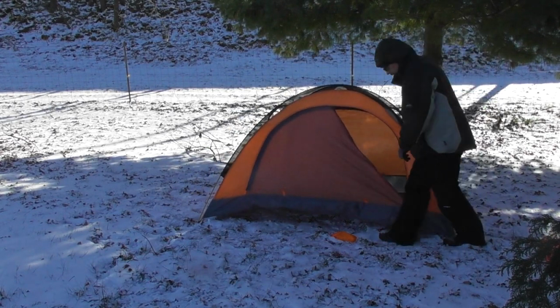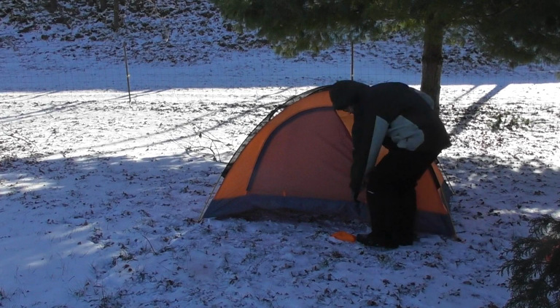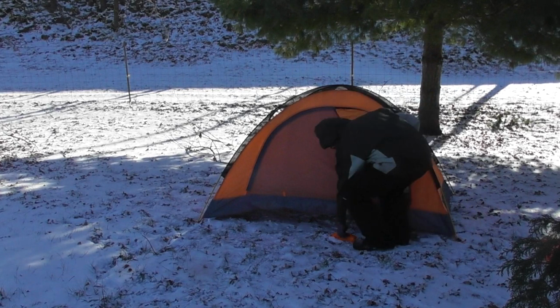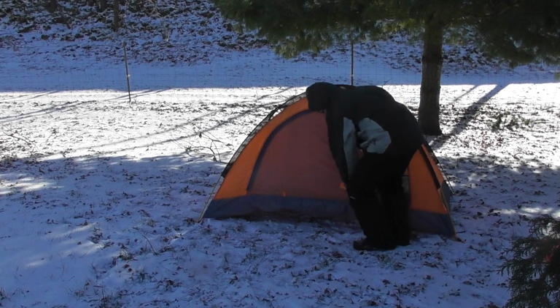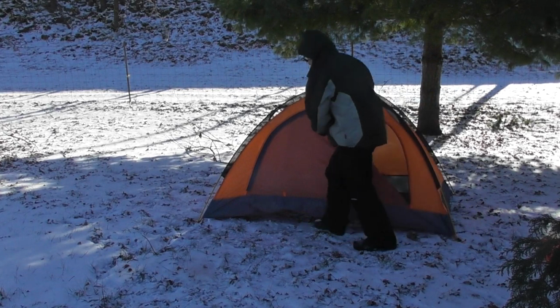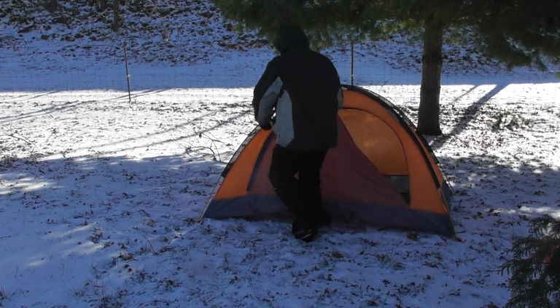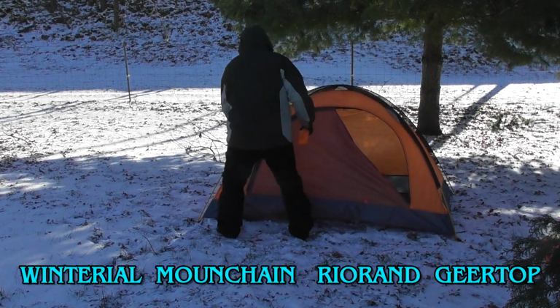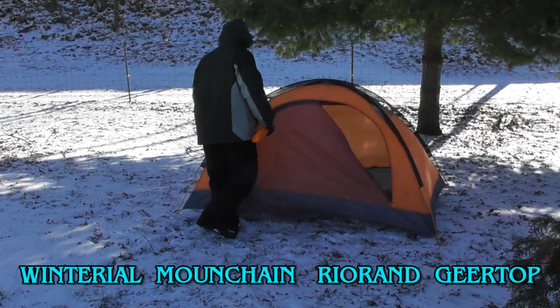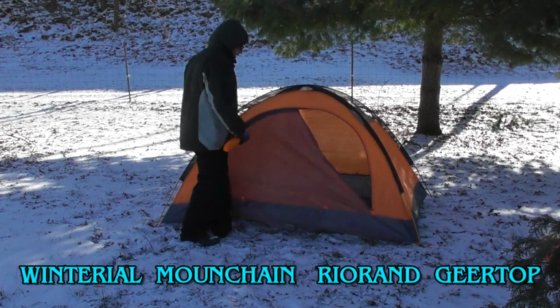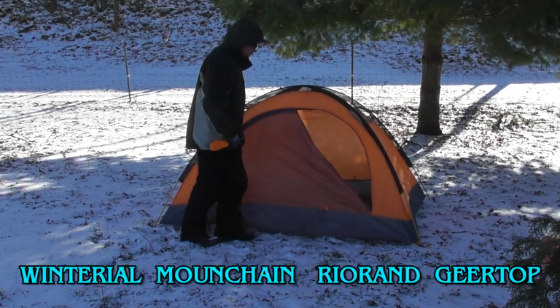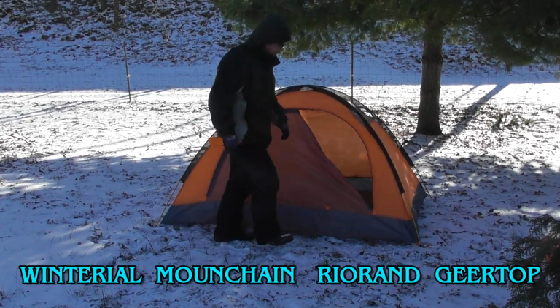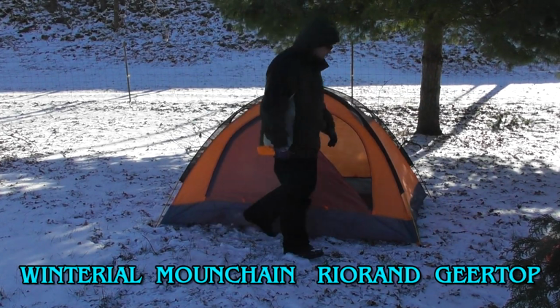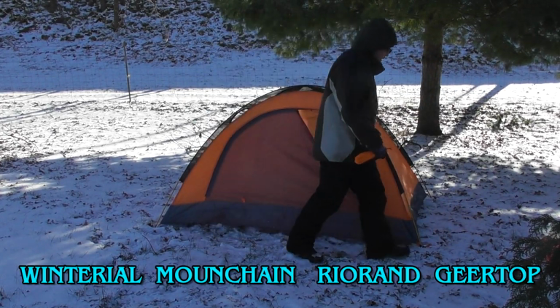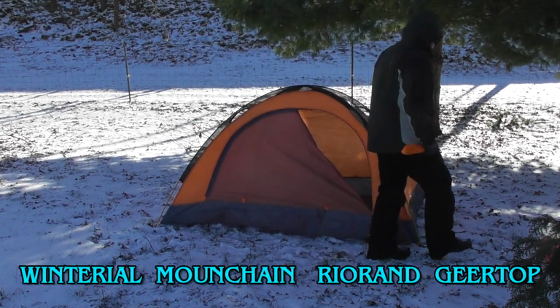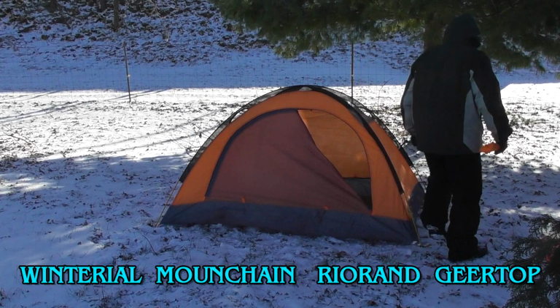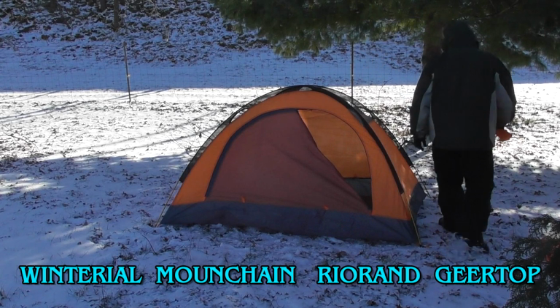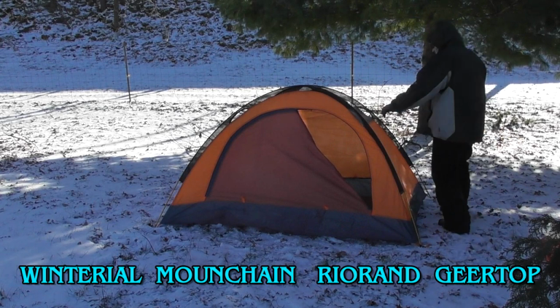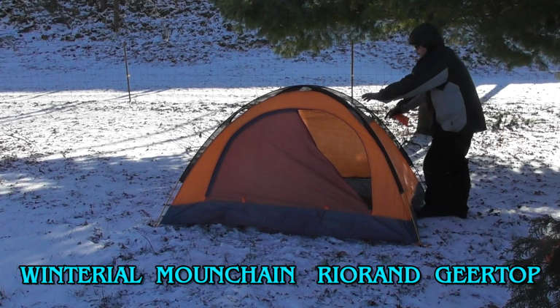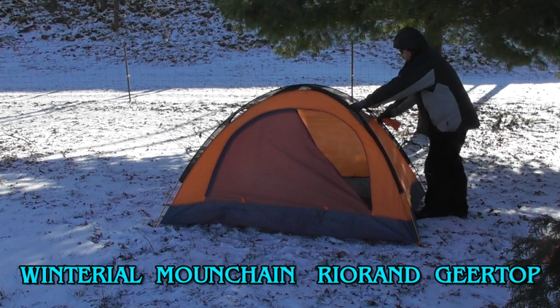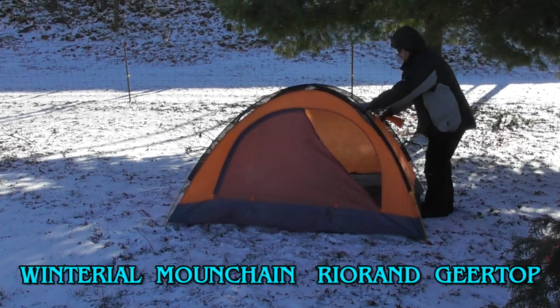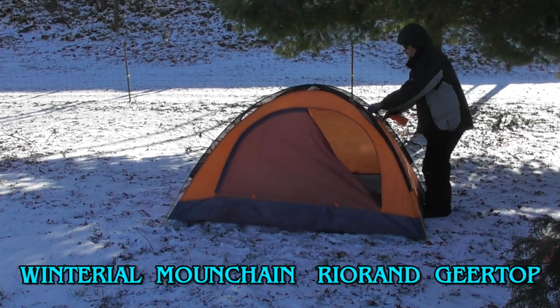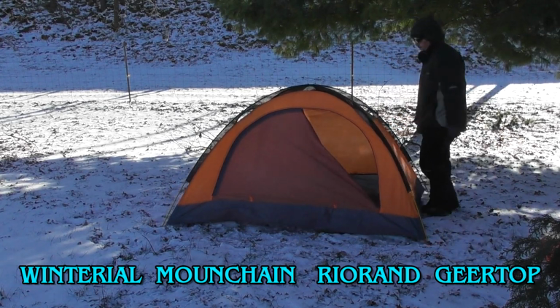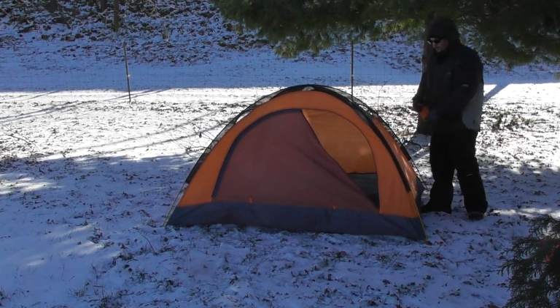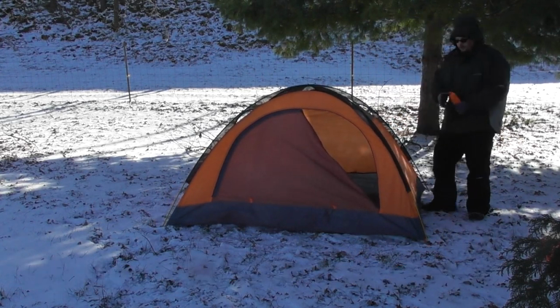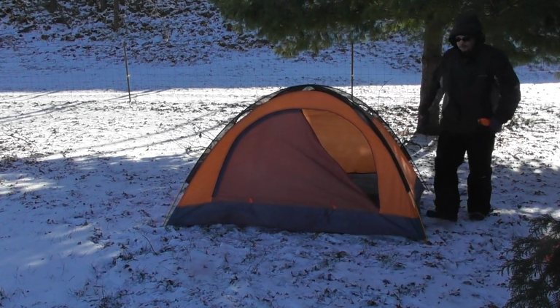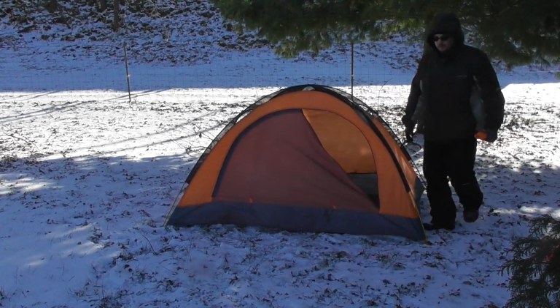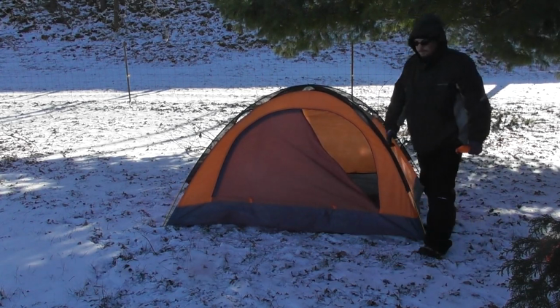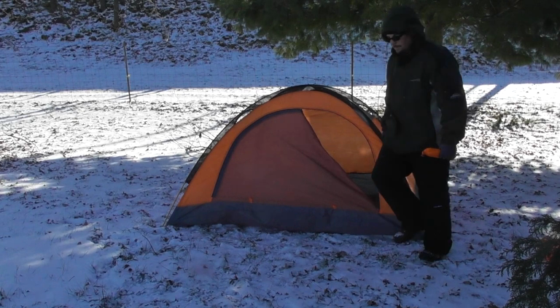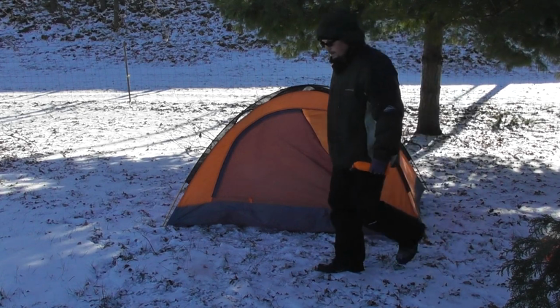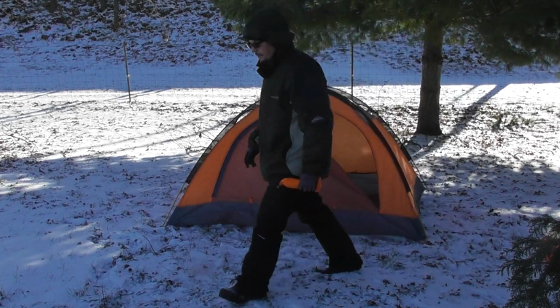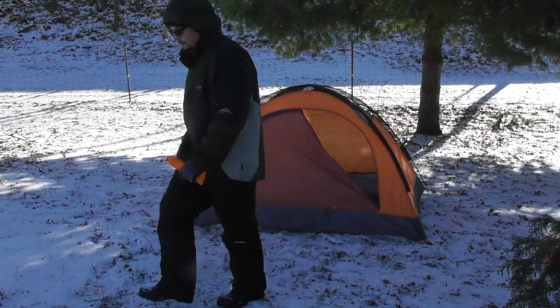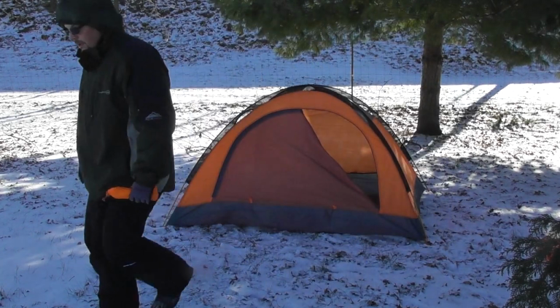Others offering virtually the same tent included Quinterial, Mound Chain, Rio Rand, Gear Top, and others. They each come with an average rating of 4 out of 5 stars and all come in under $100.